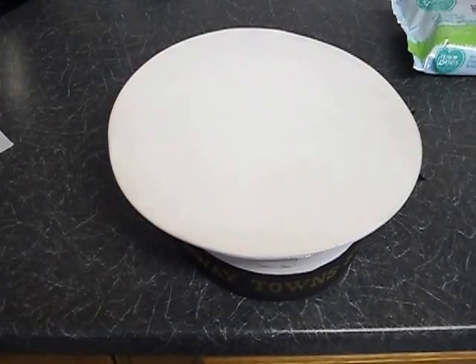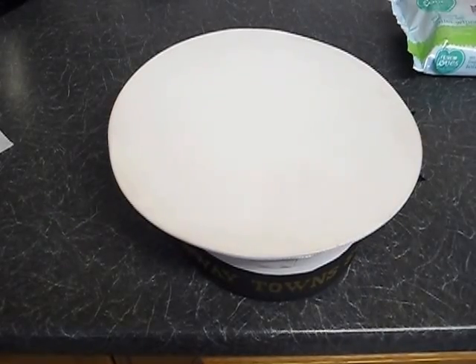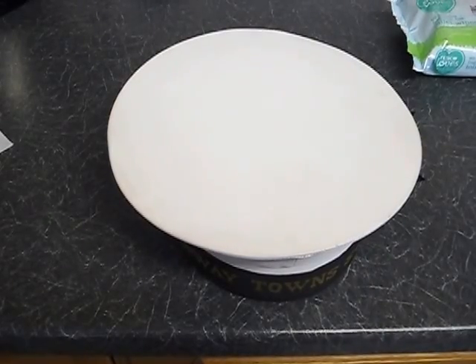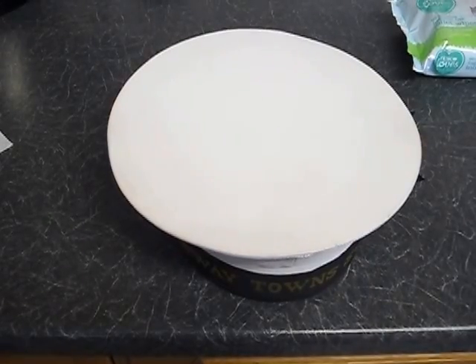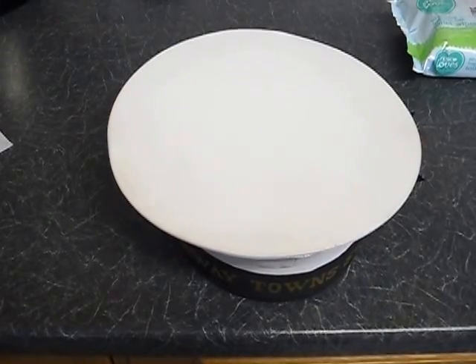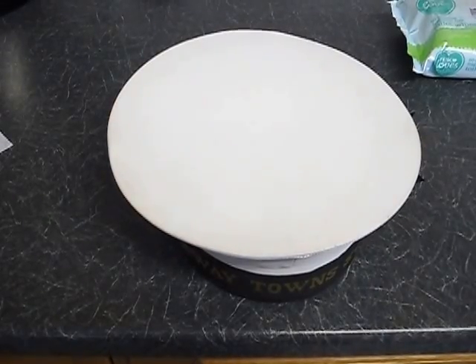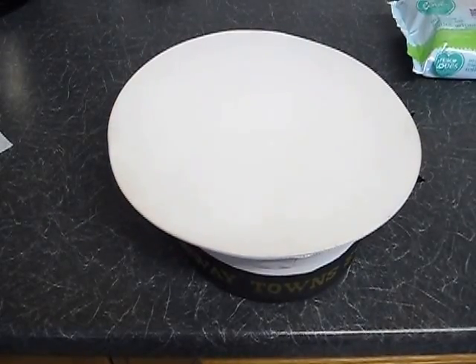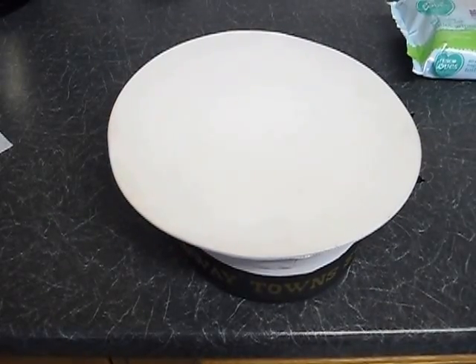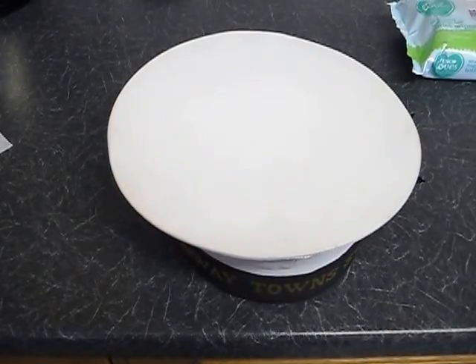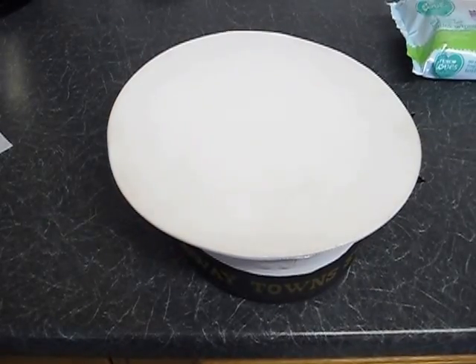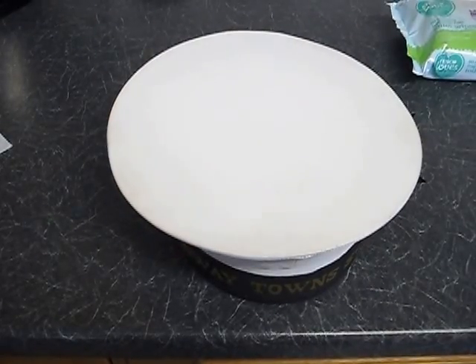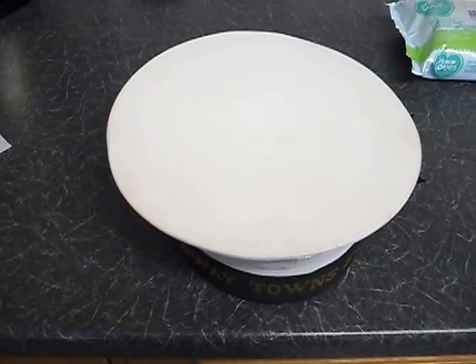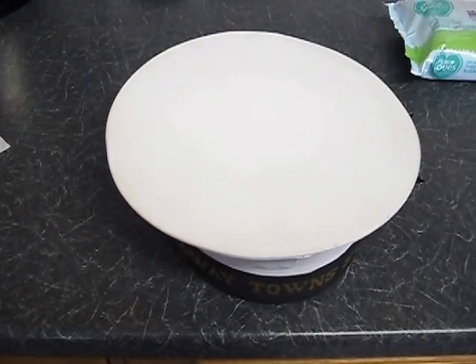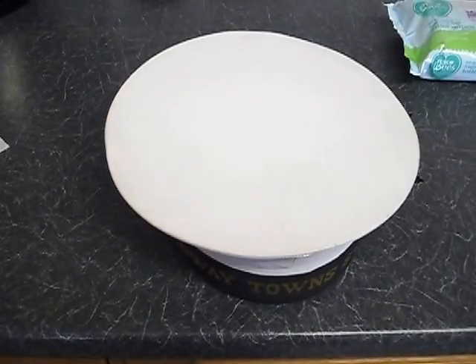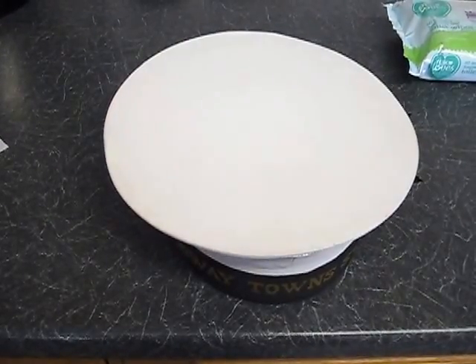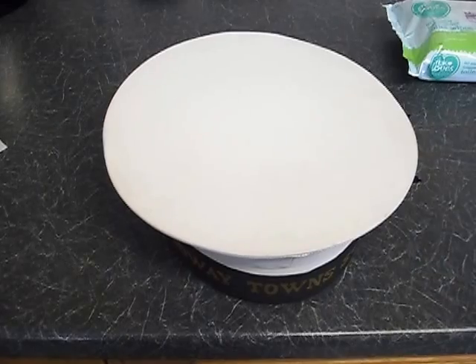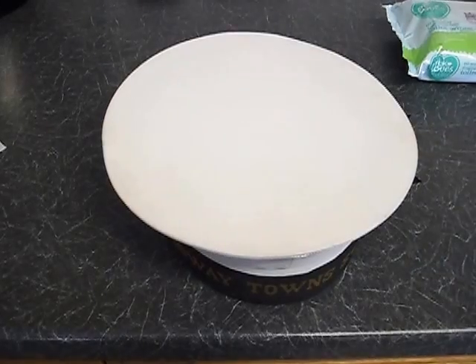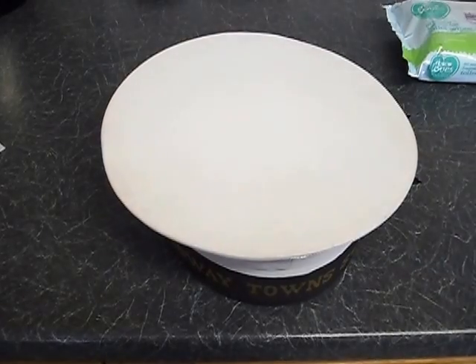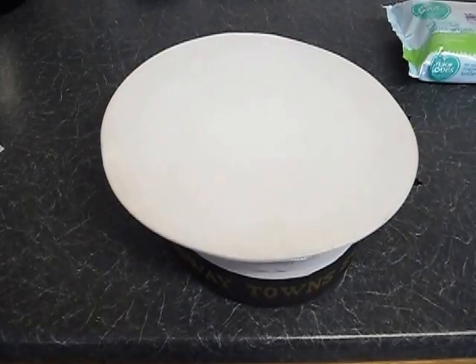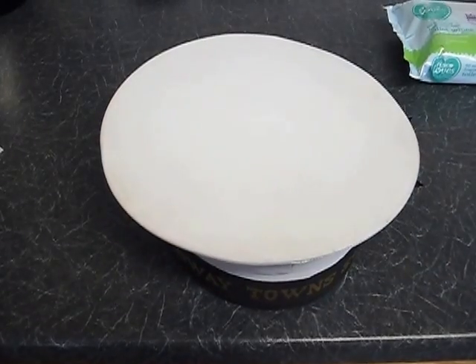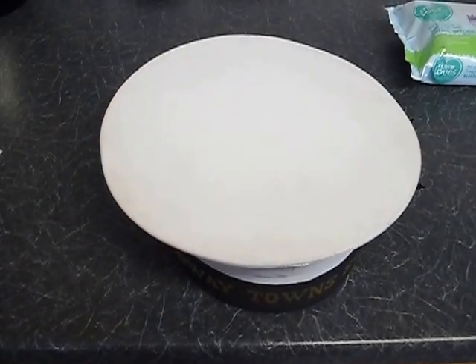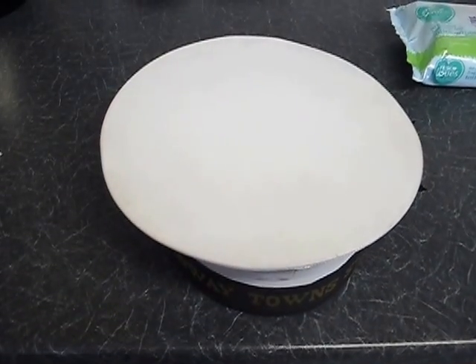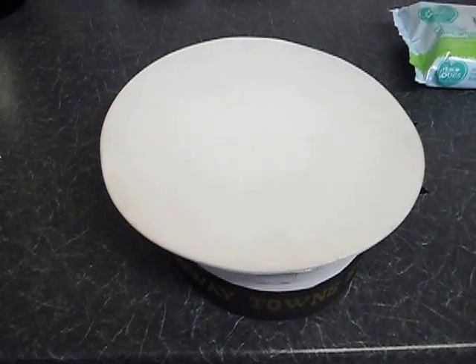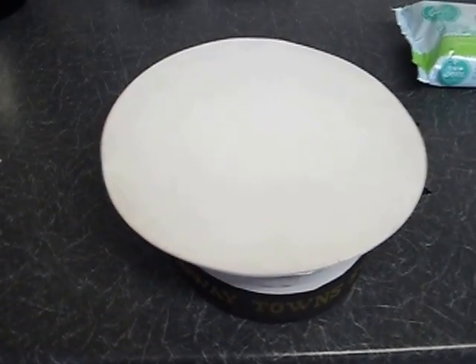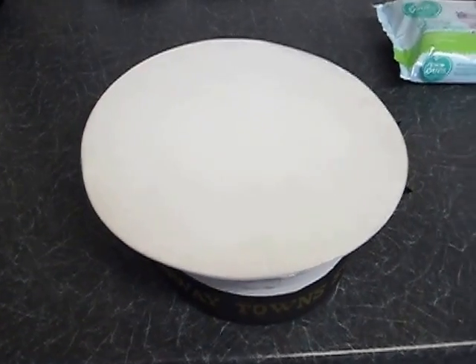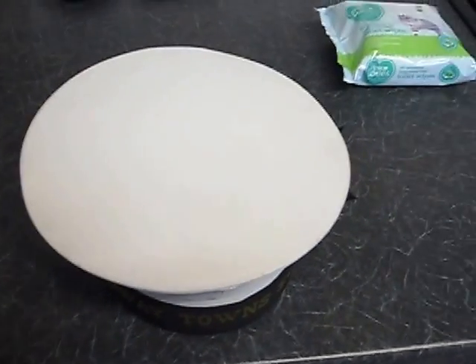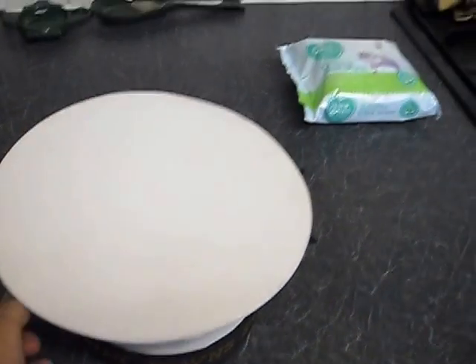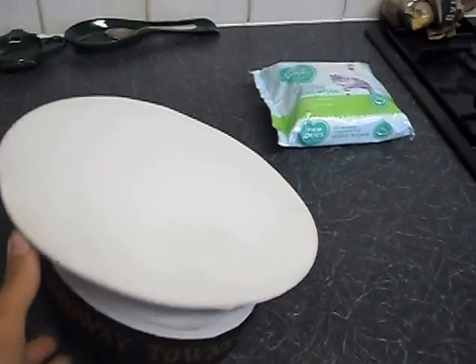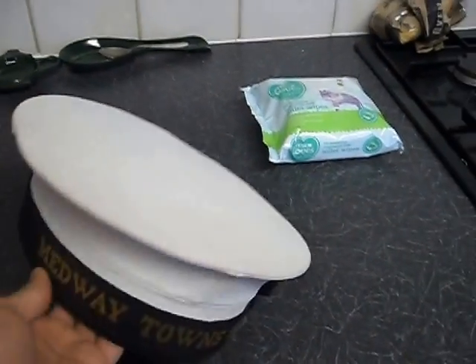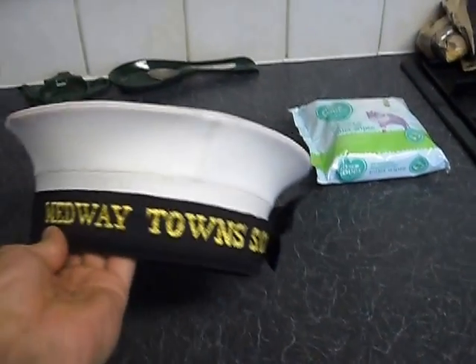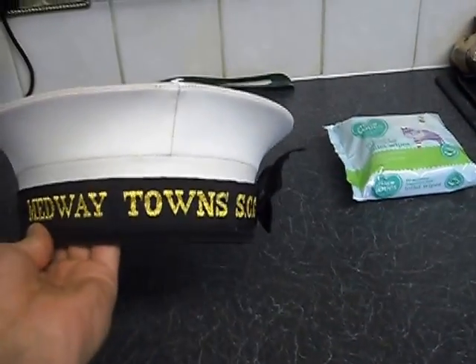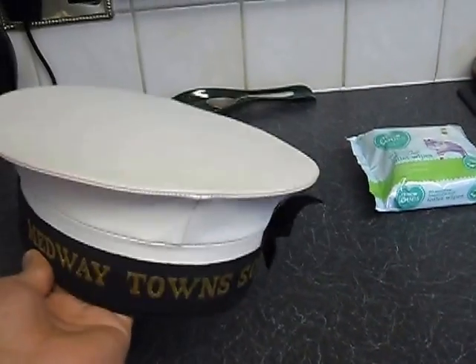Hello fellow Sea Cadets, my name is Petty Officer Caret Ryan Filtness and I'm doing another video on how to care for your uniform. Today I'm going to be doing a video on how to care for your number one cap.